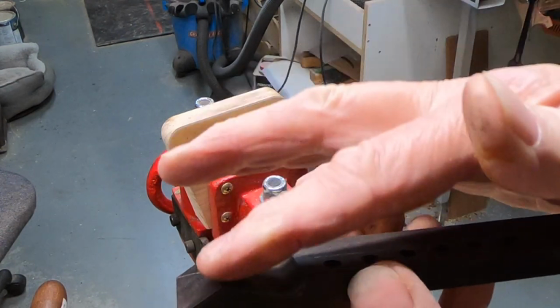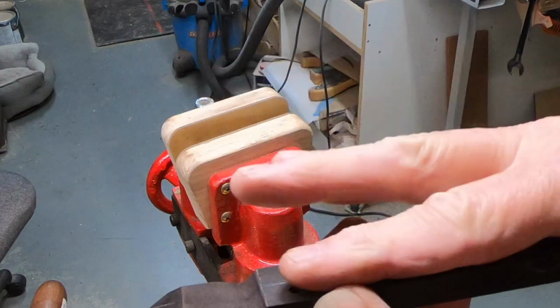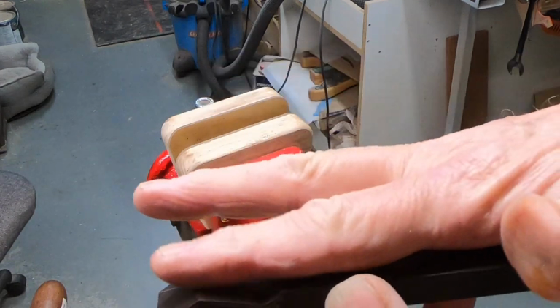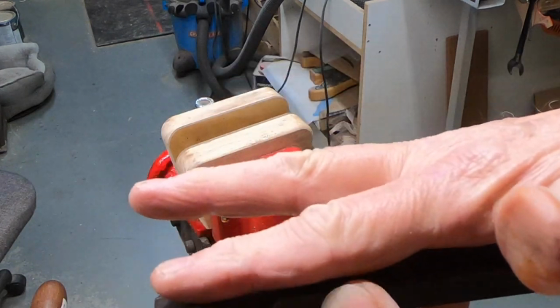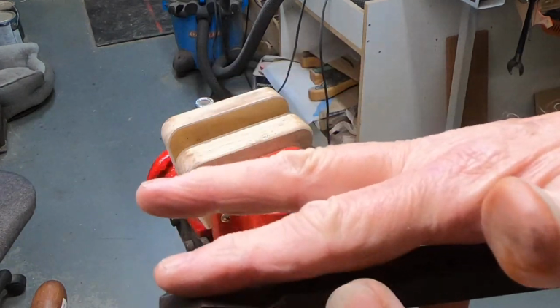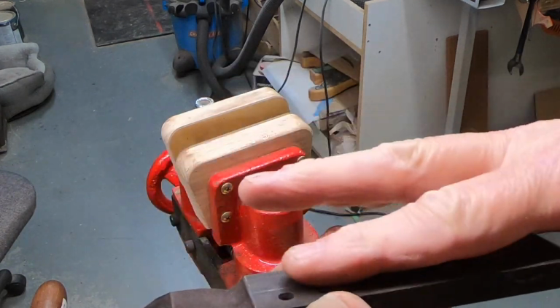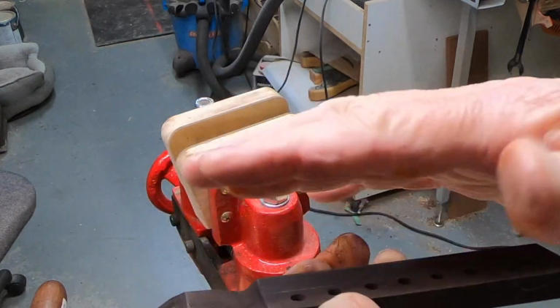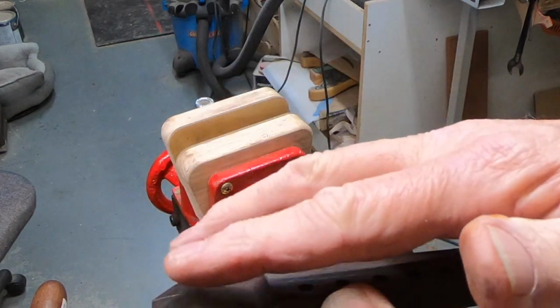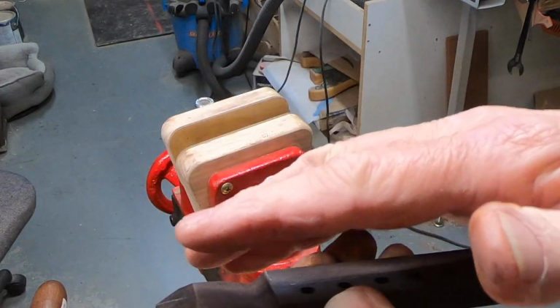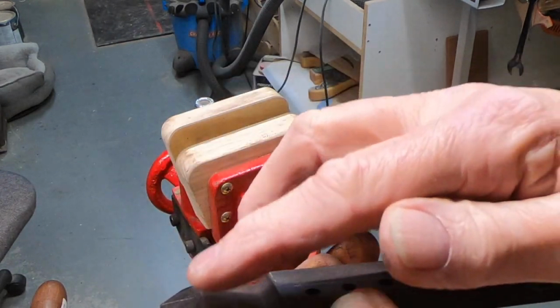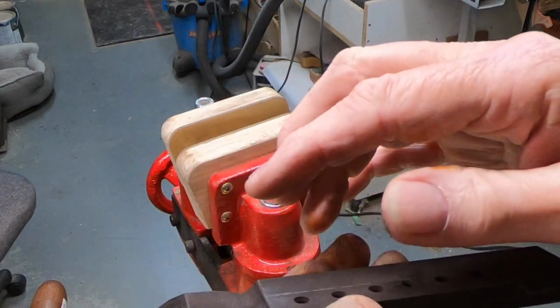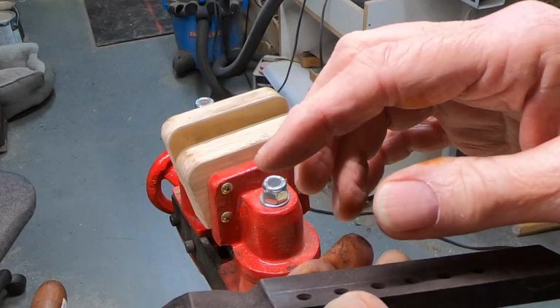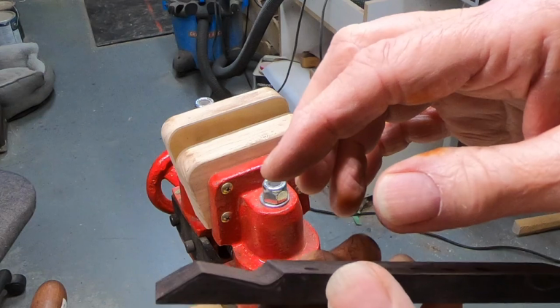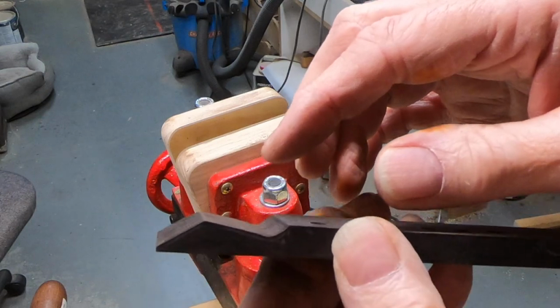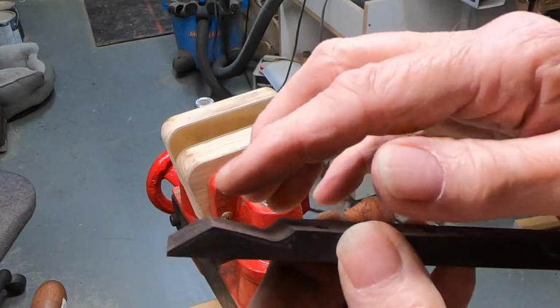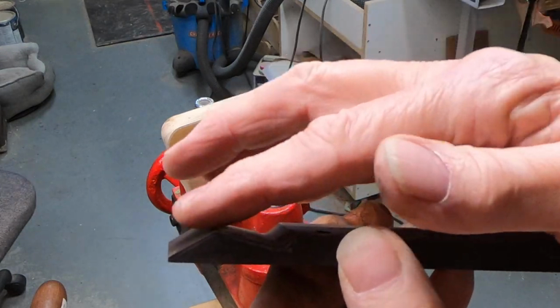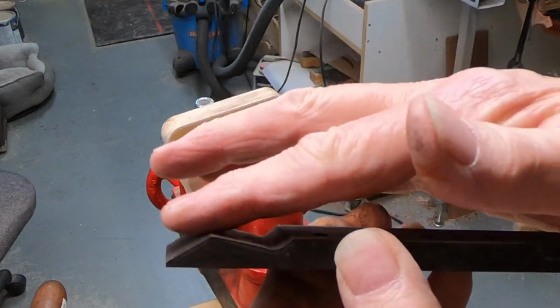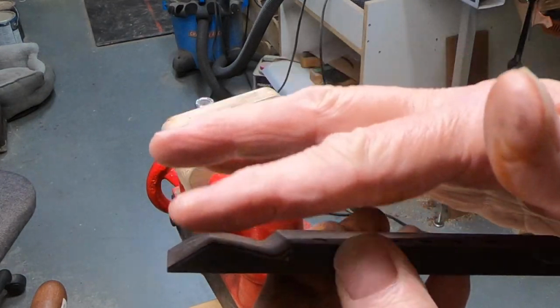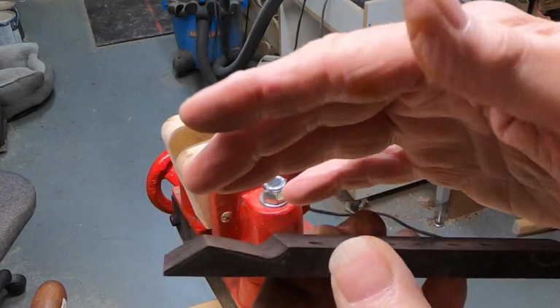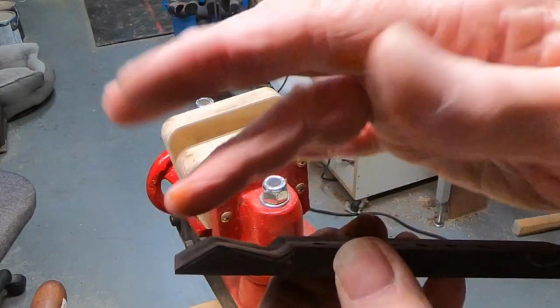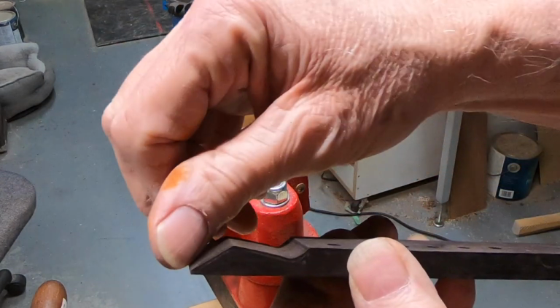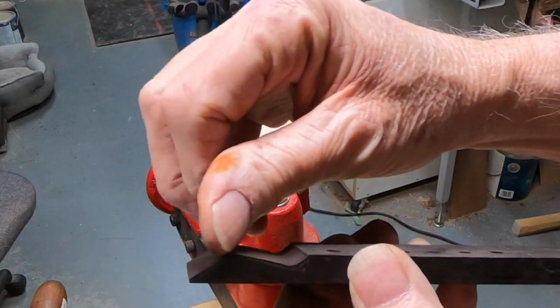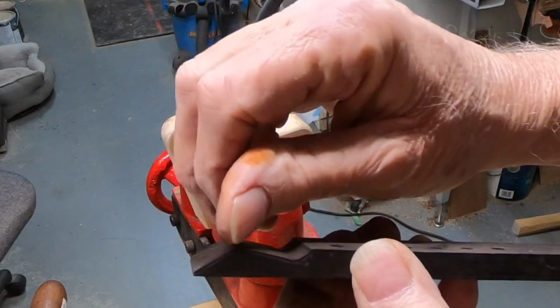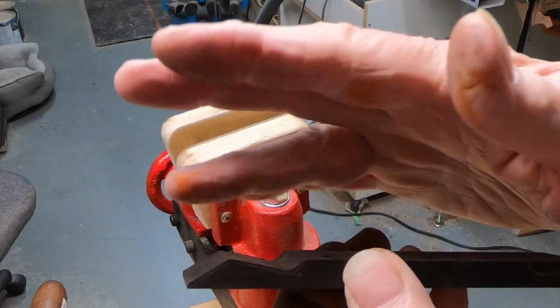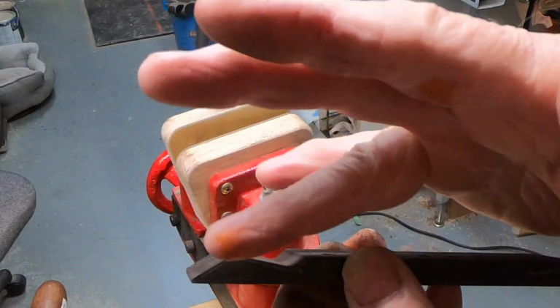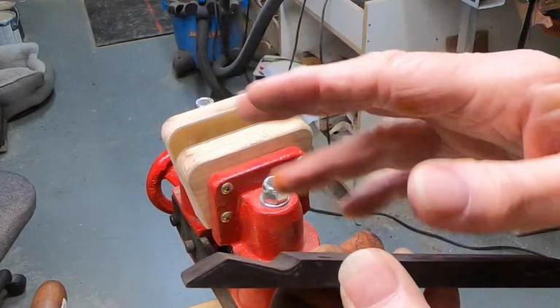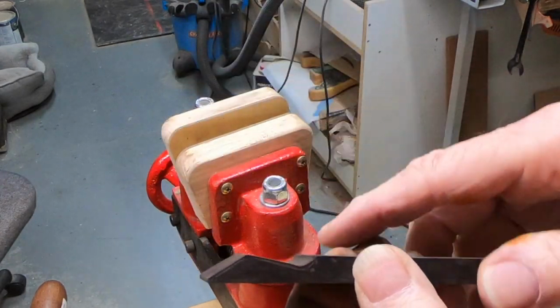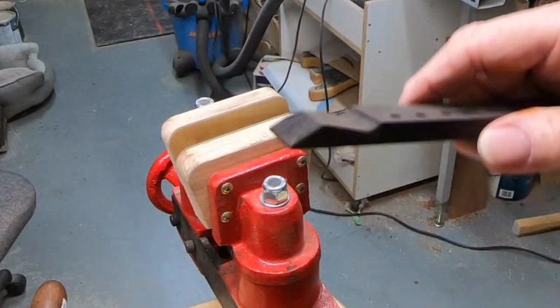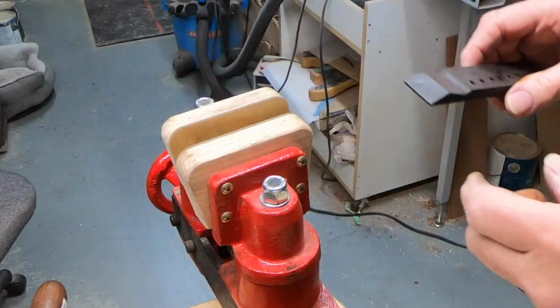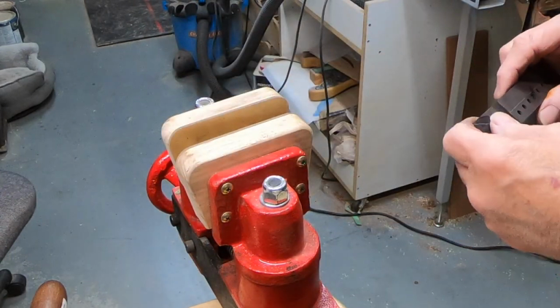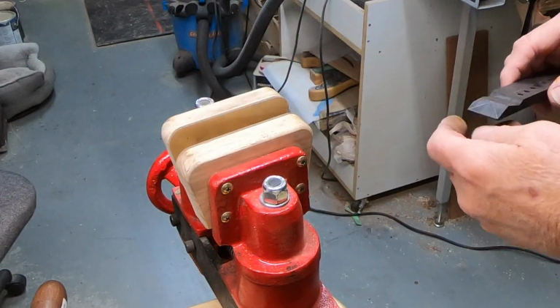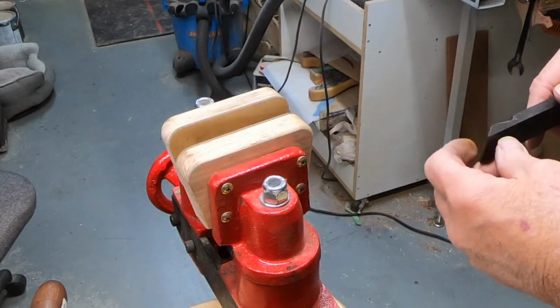This is the same elevation right now as this, and it needs to be slightly lower. So this point needs to be lower anyway — I'm going to bring this over and flatten it out some. Probably go back to the sander for that.